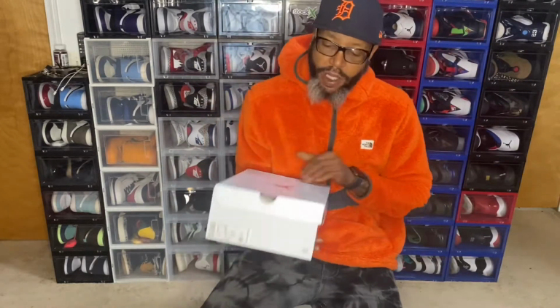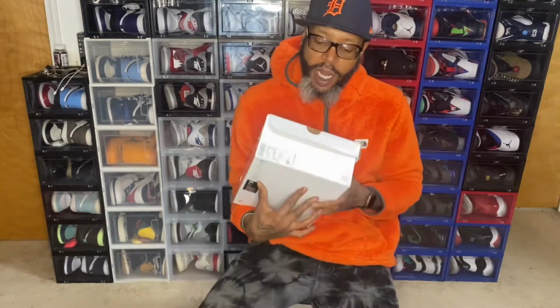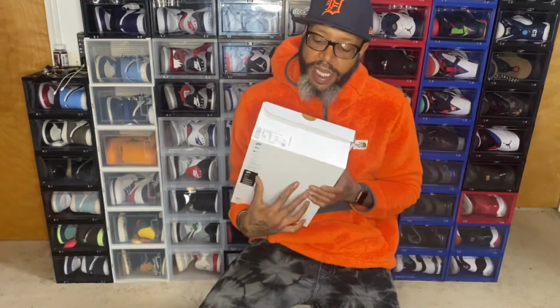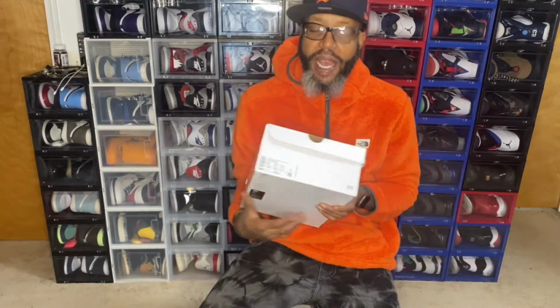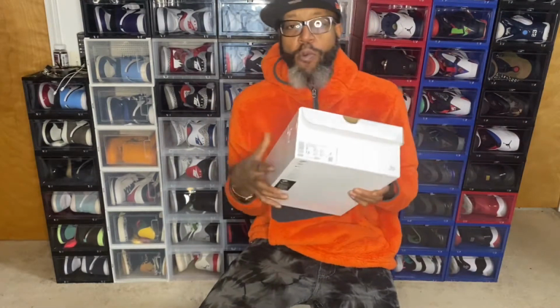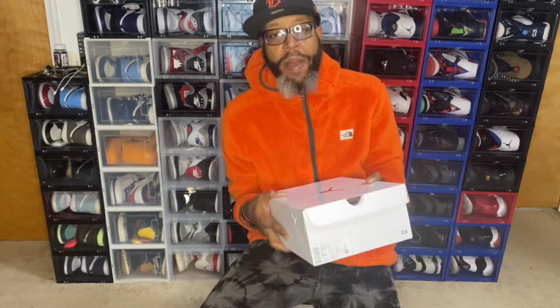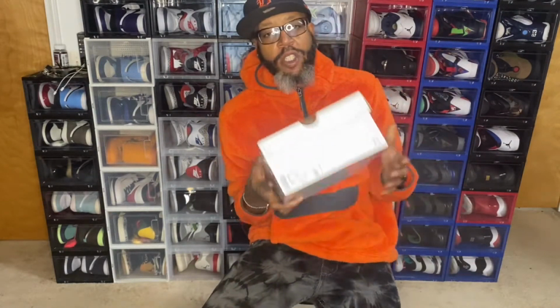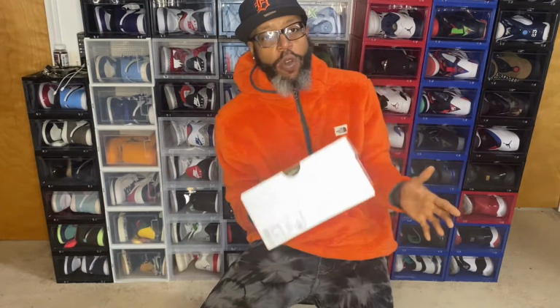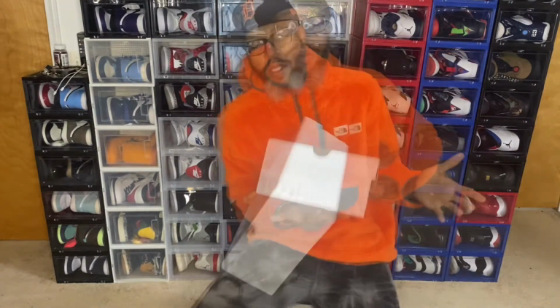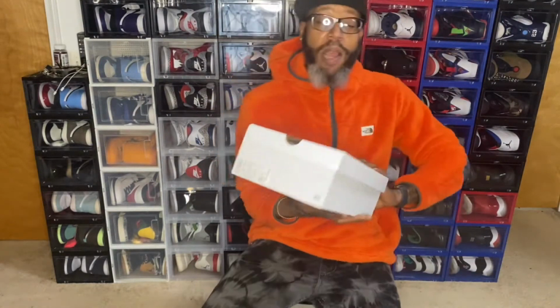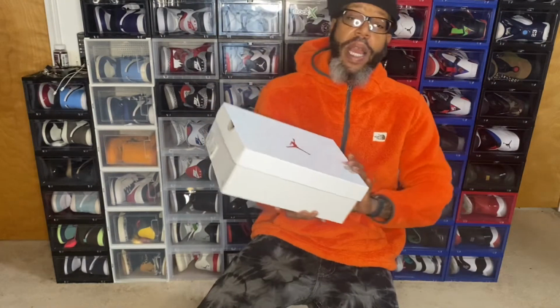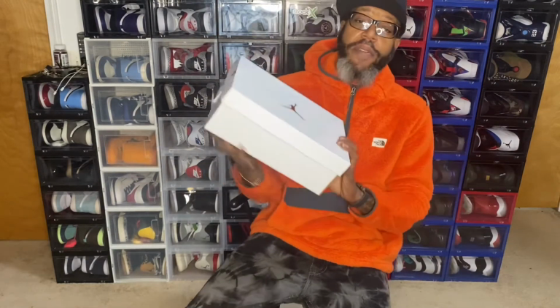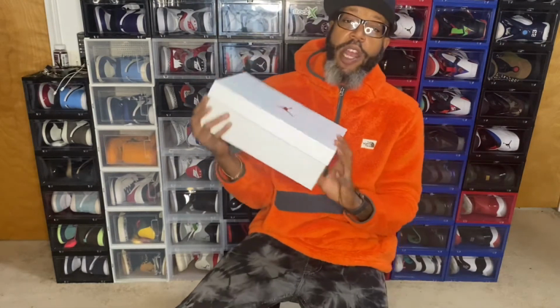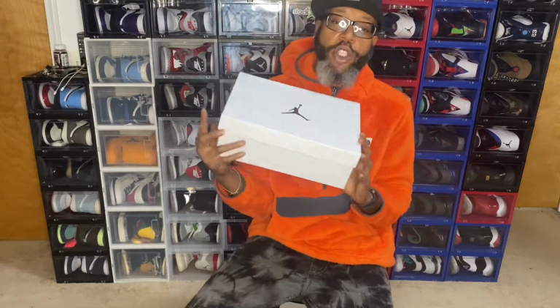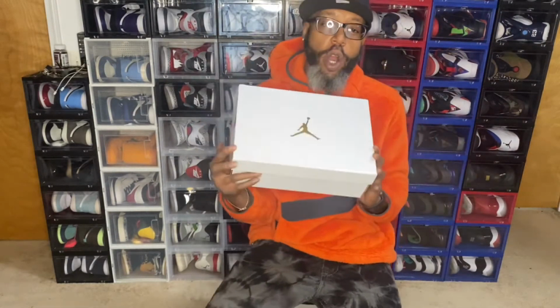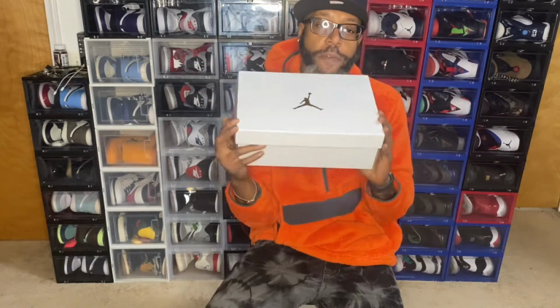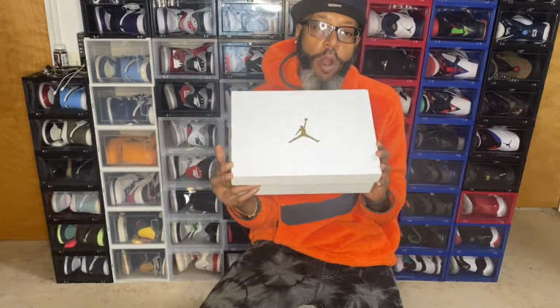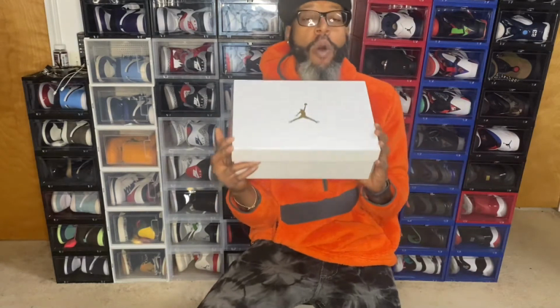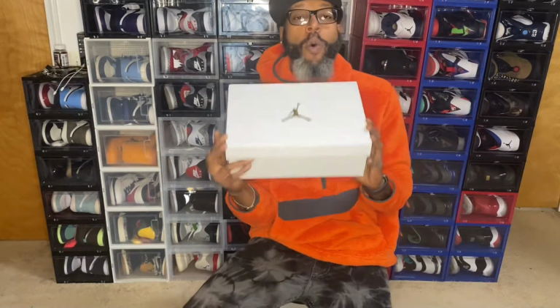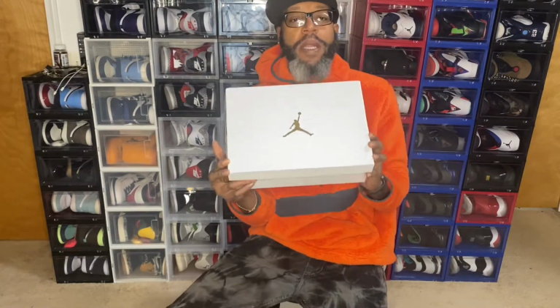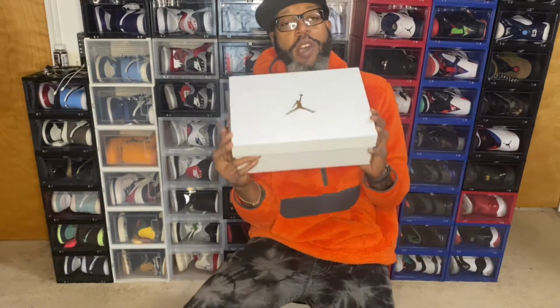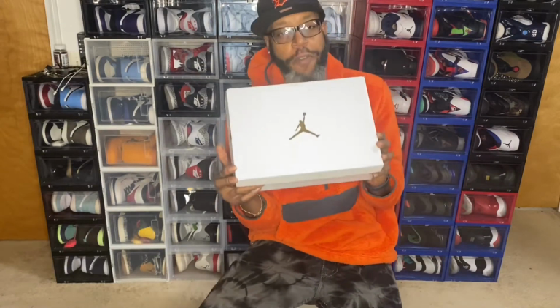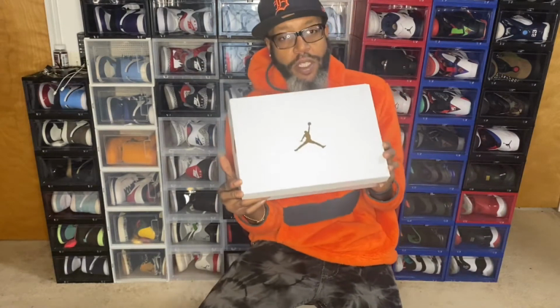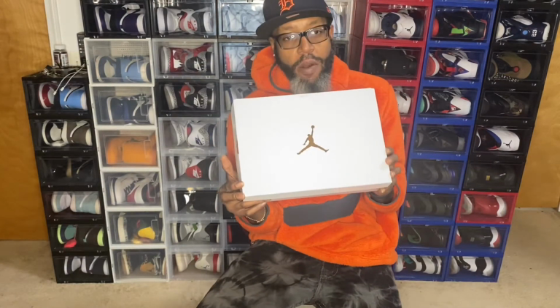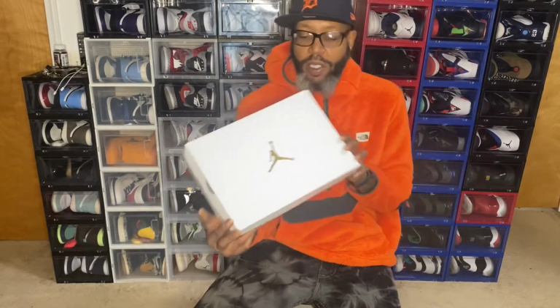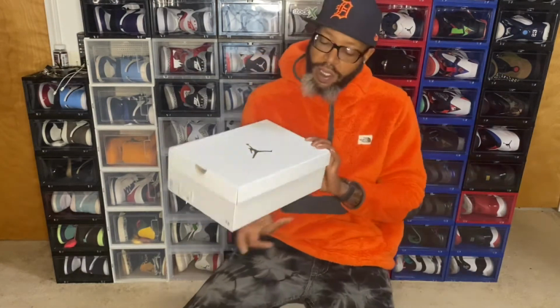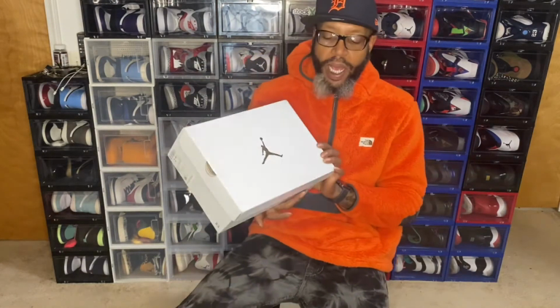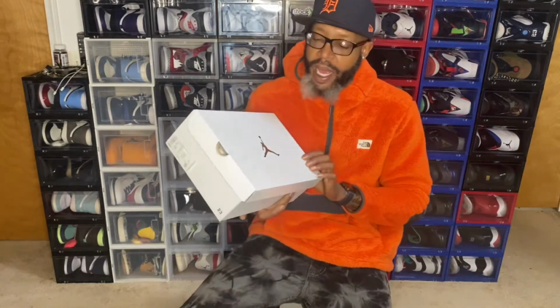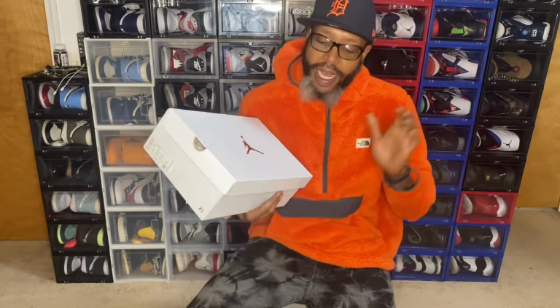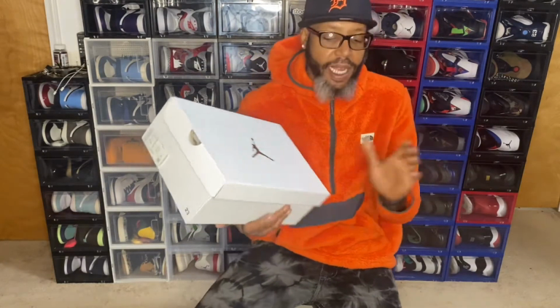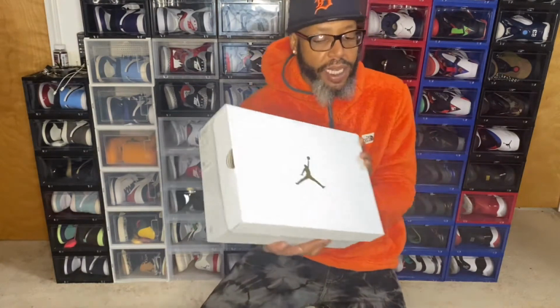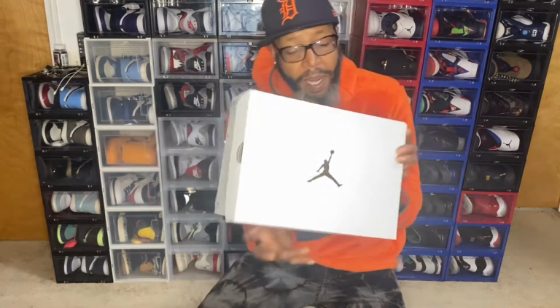So this is a women's shoe. Today we have the Air Jordan 4 Women's Starfish. Let's go ahead and take a look at the box.